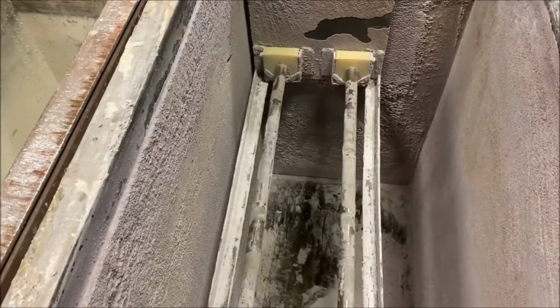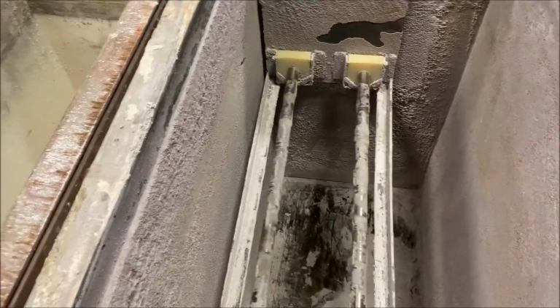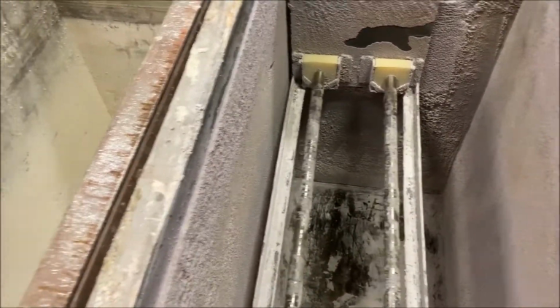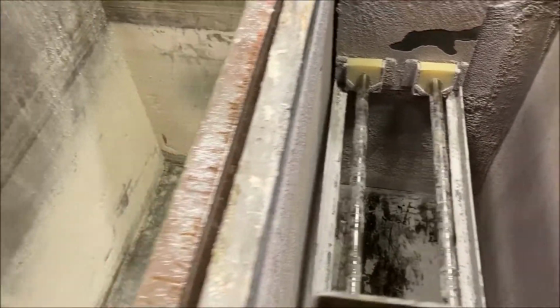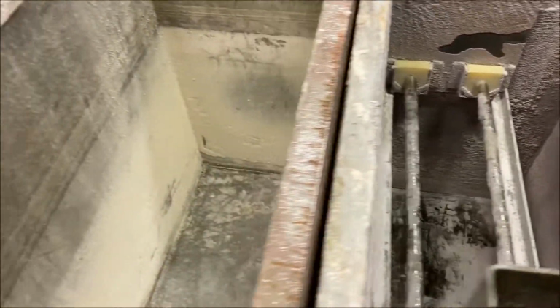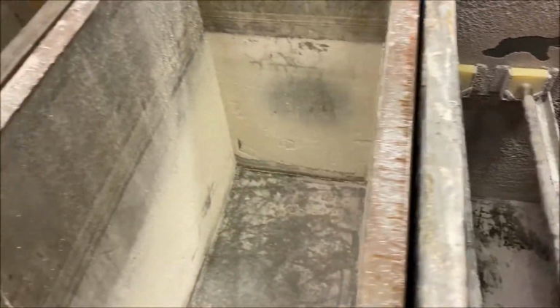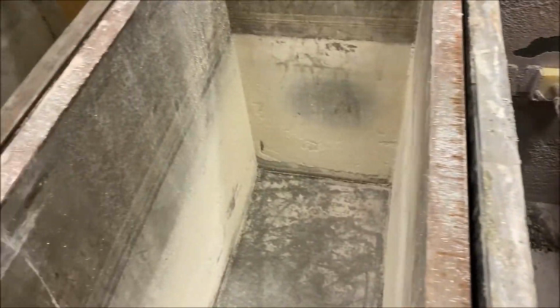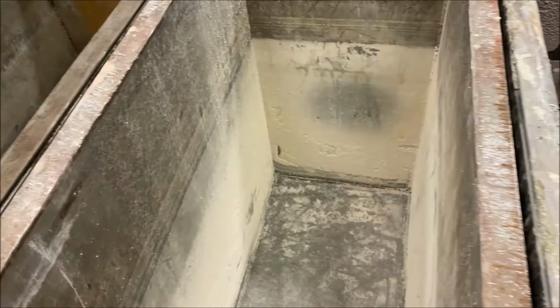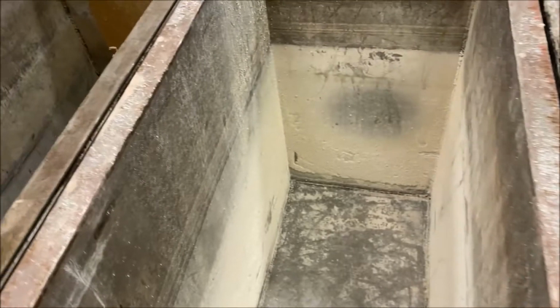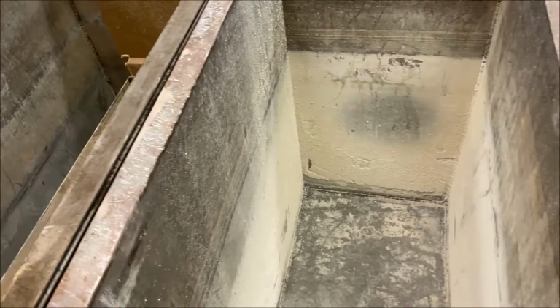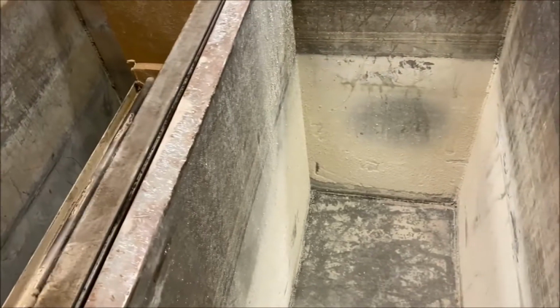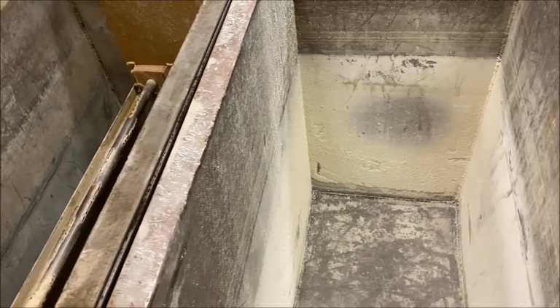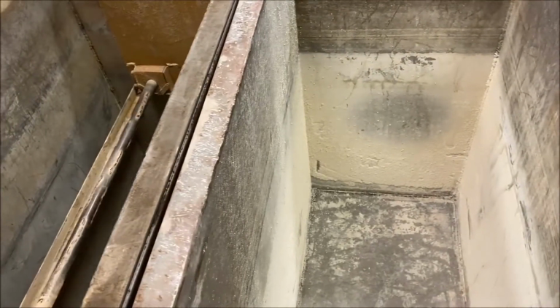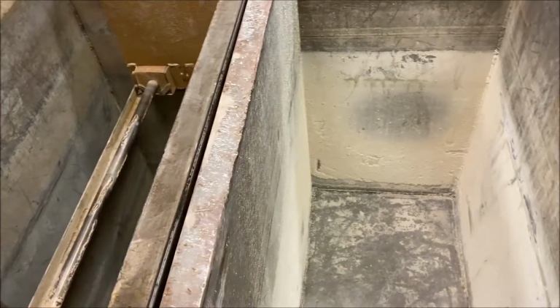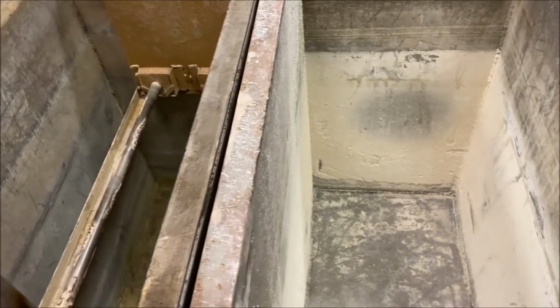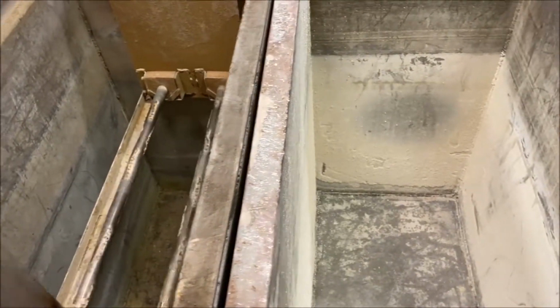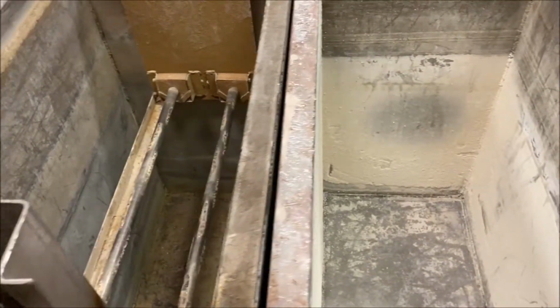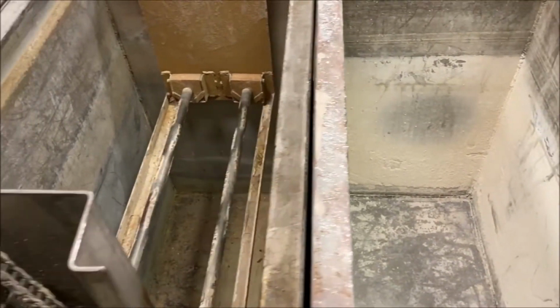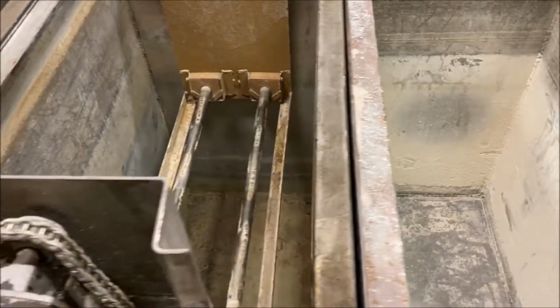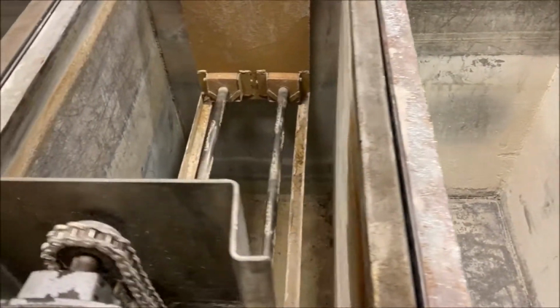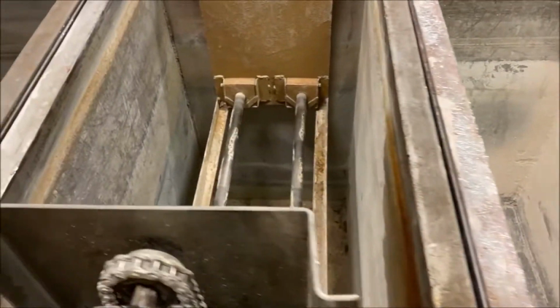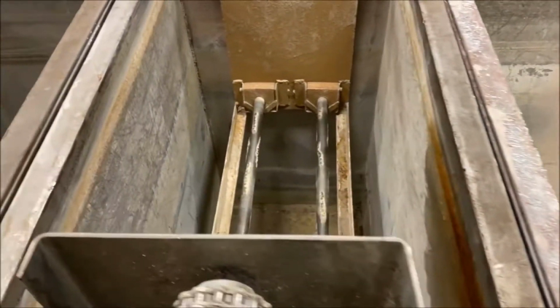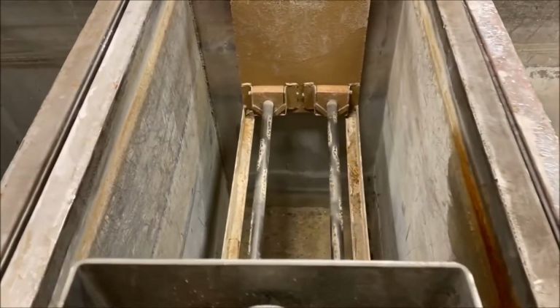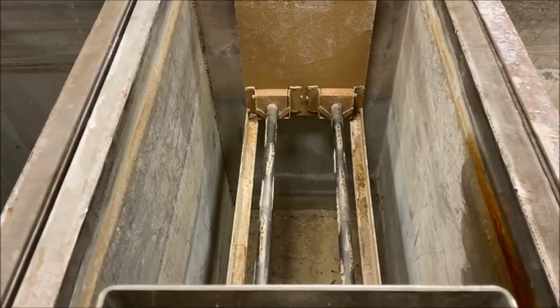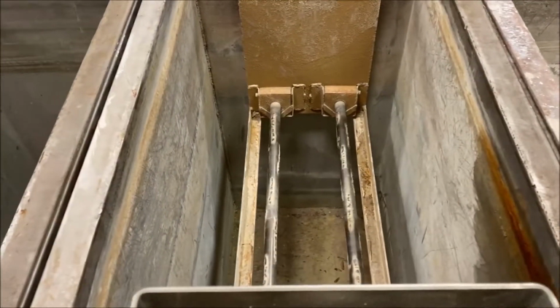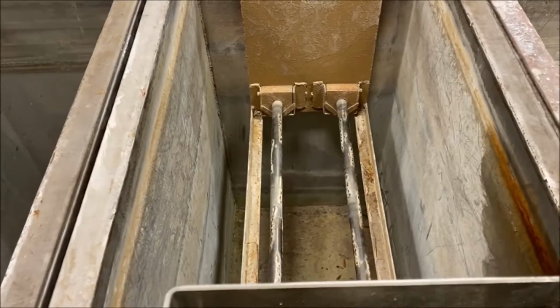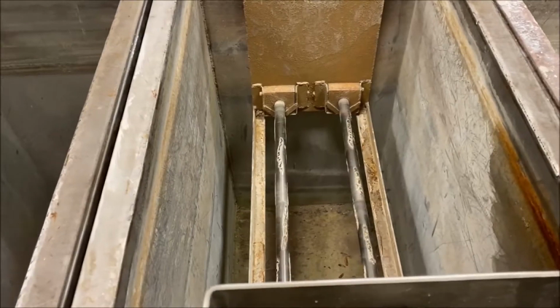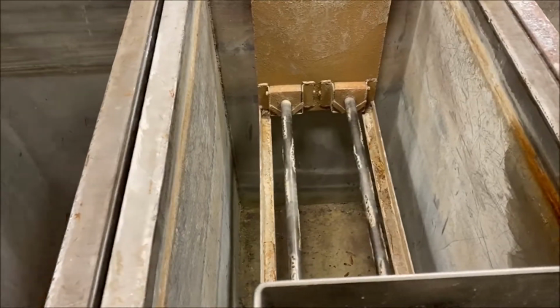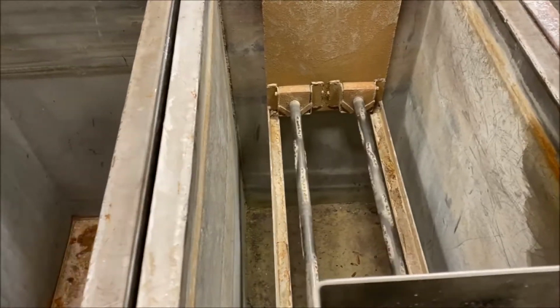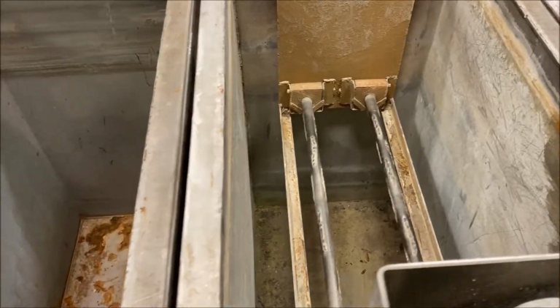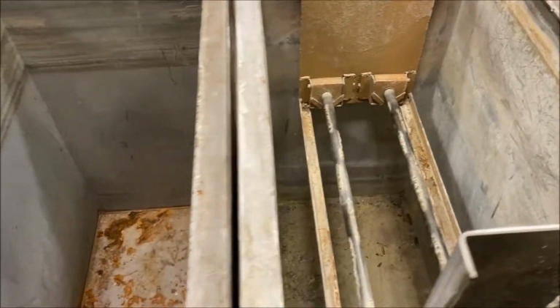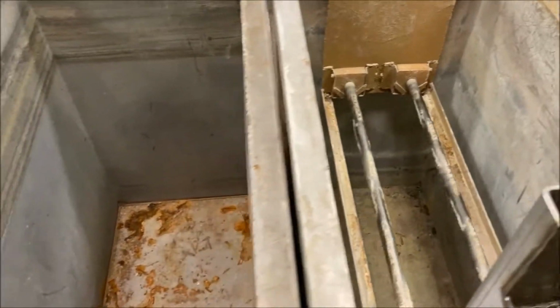Take a look inside the tanks. The inside dimensions are 36 inches long by 18 inches wide by 36 inches high.